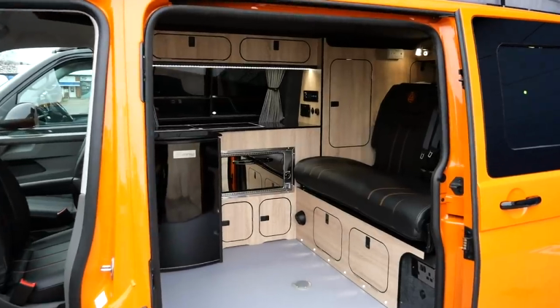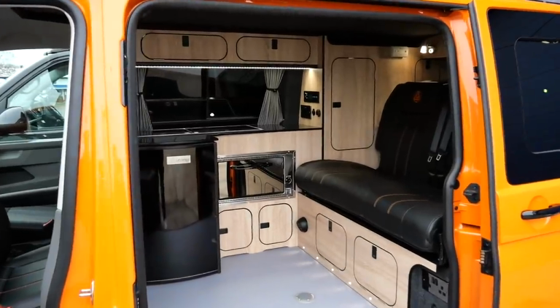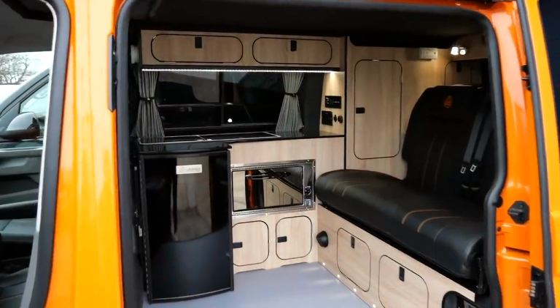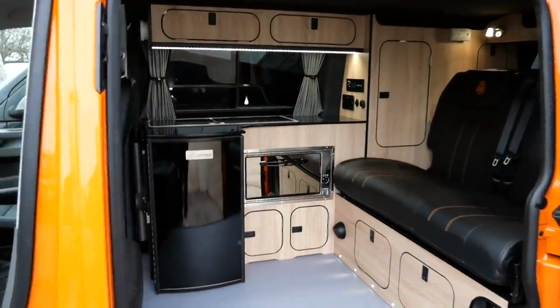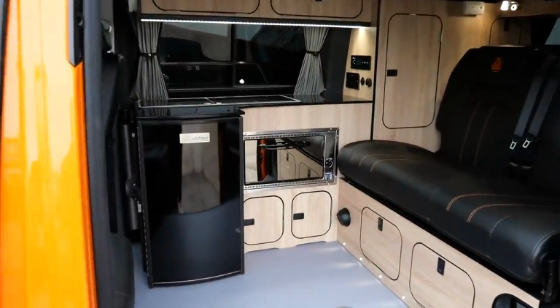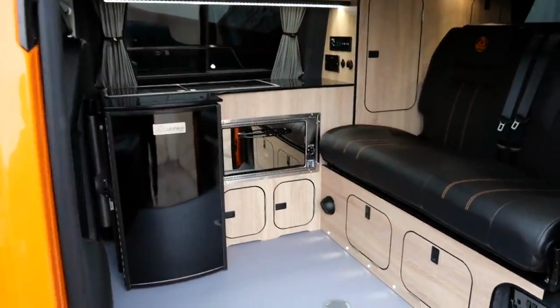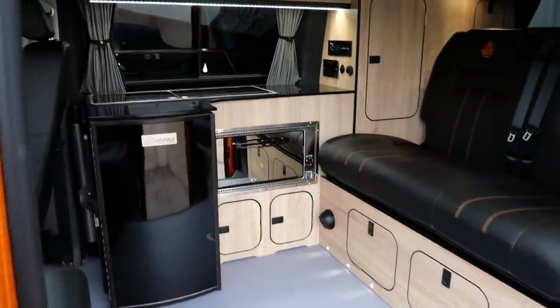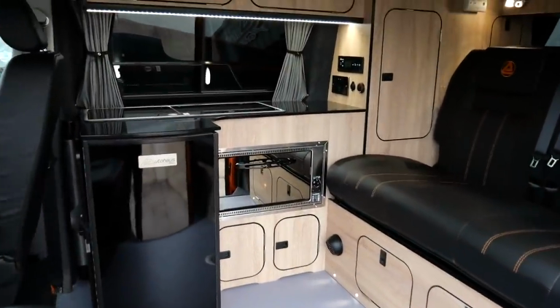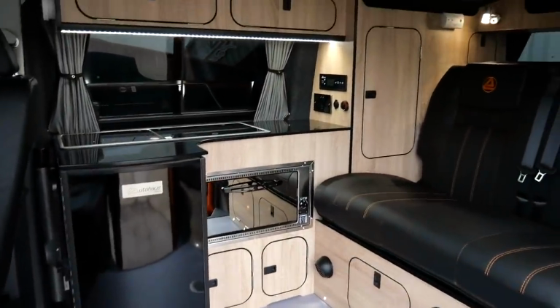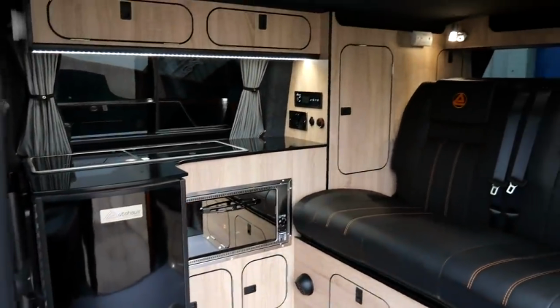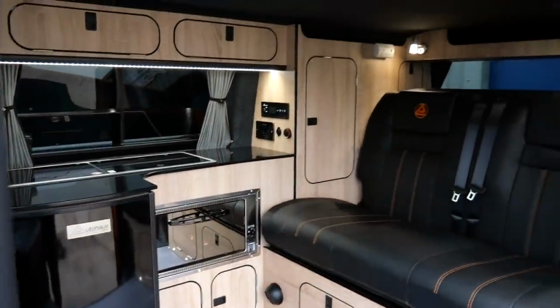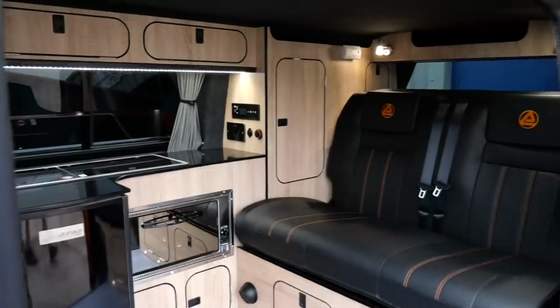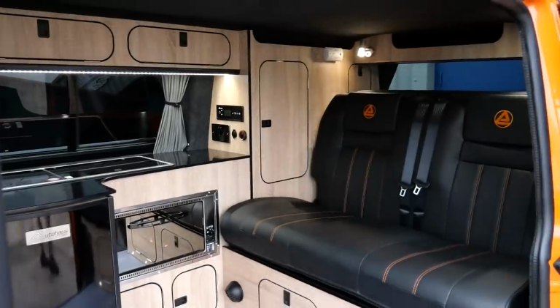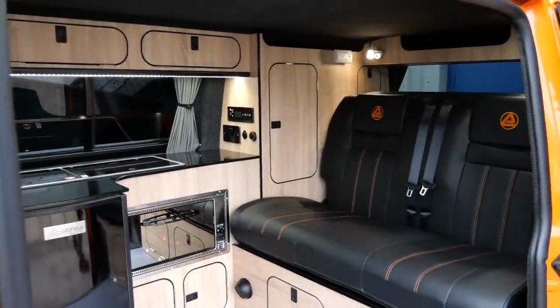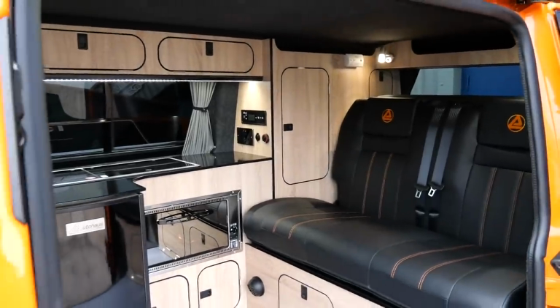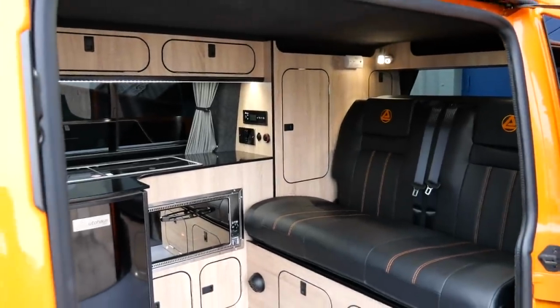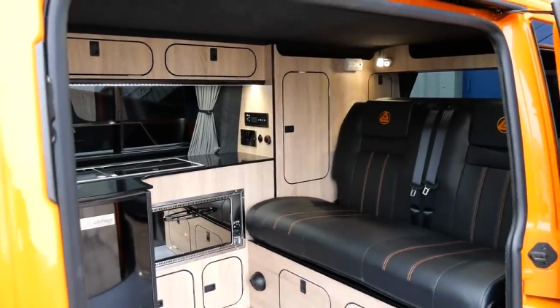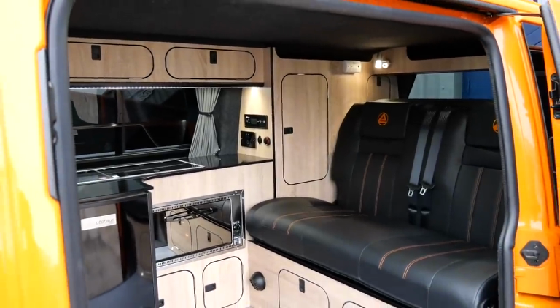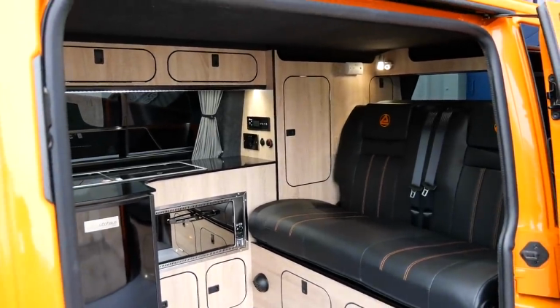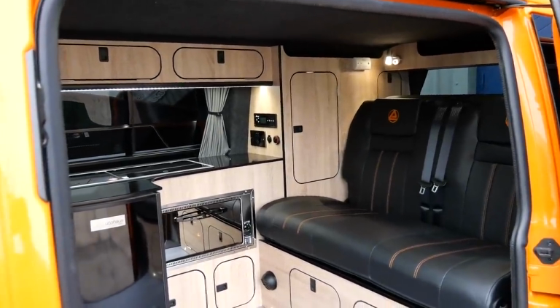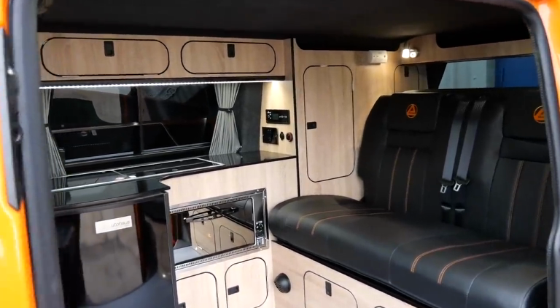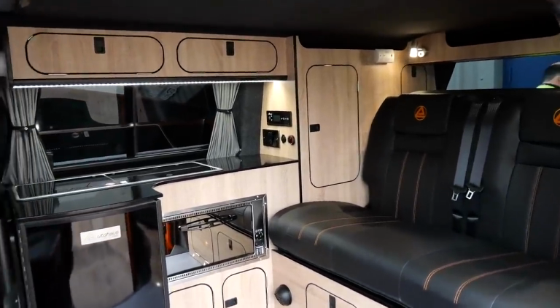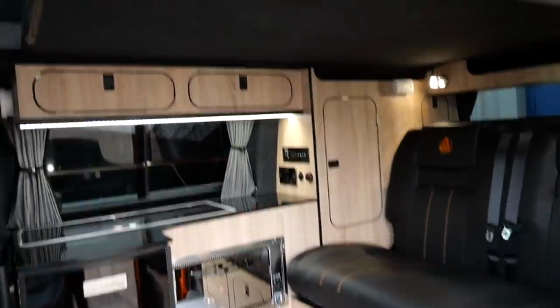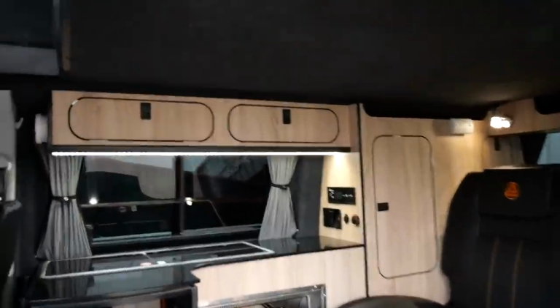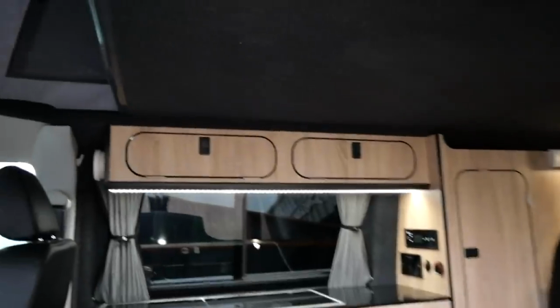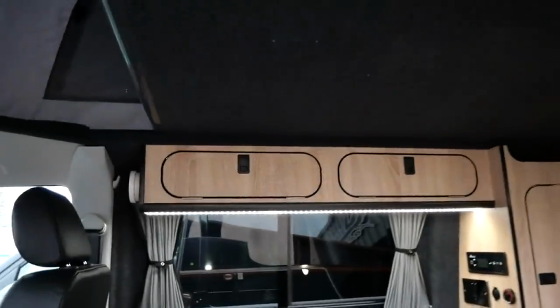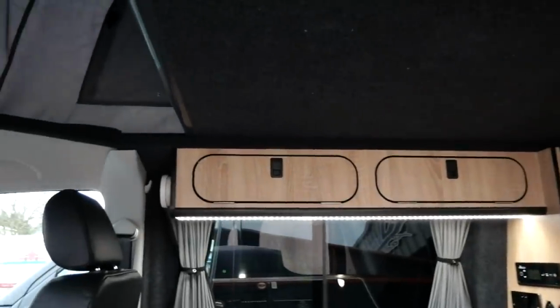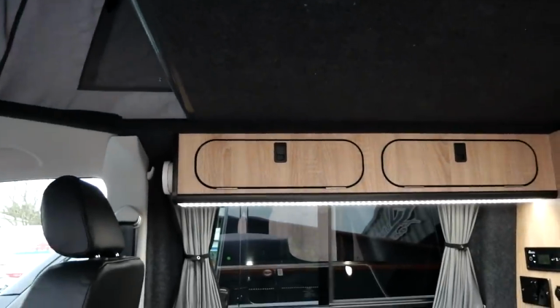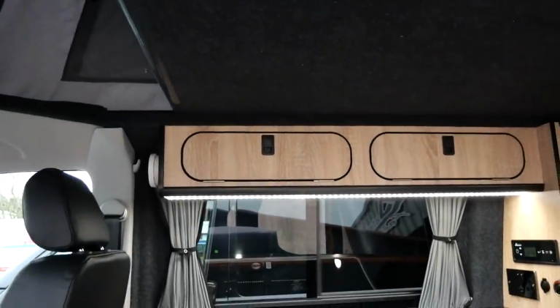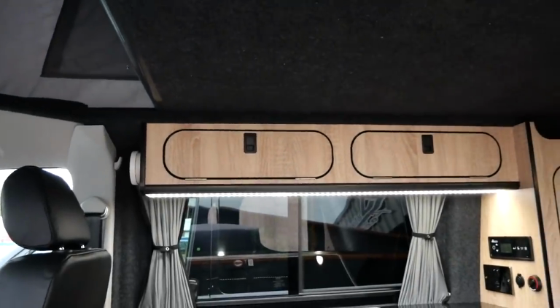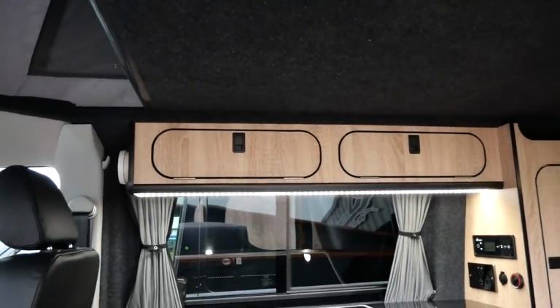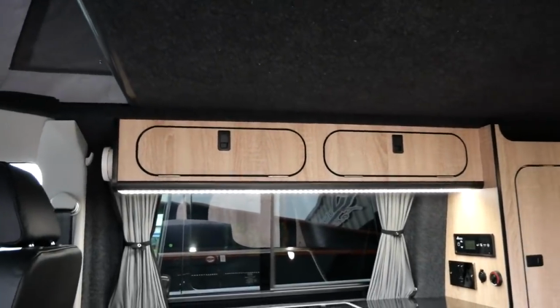The attention to detail in their upholstery is great too, and they'd happily do custom work for their customers should they want something different. The LED lights around the build complement this especially well, with the bright wood interior reflecting light perfectly.